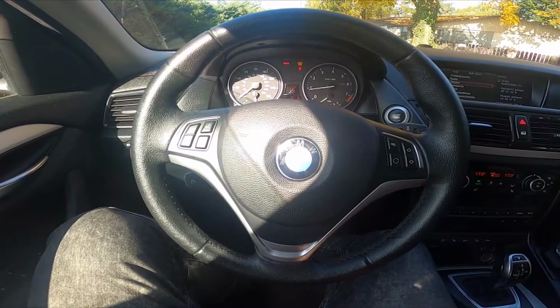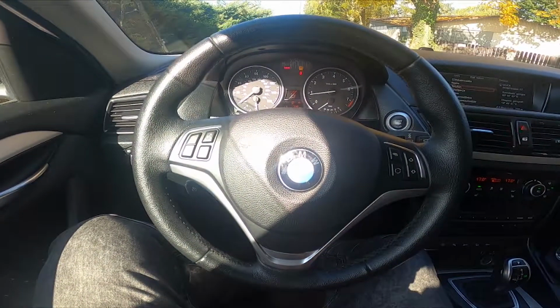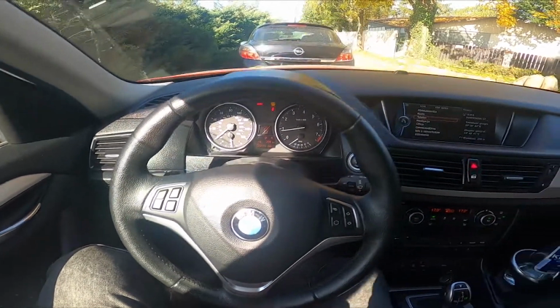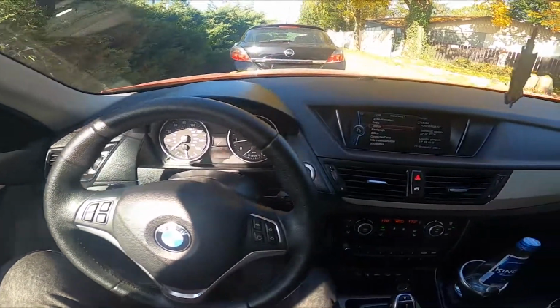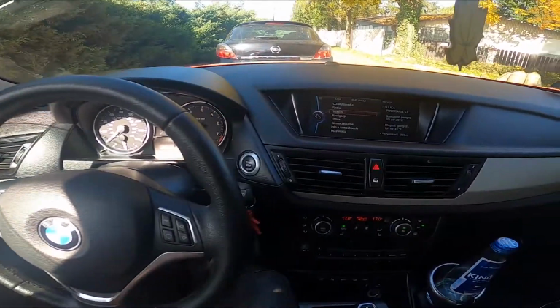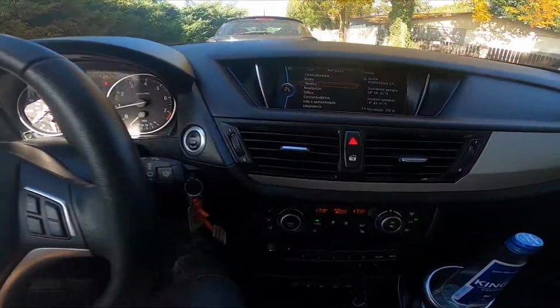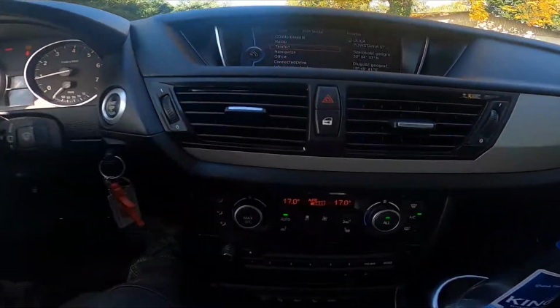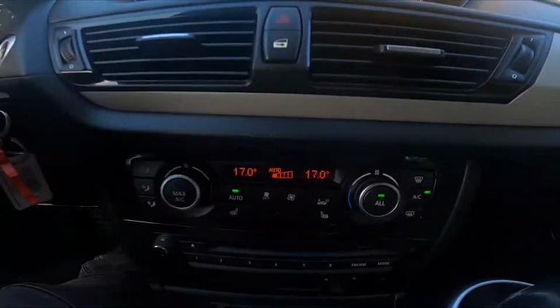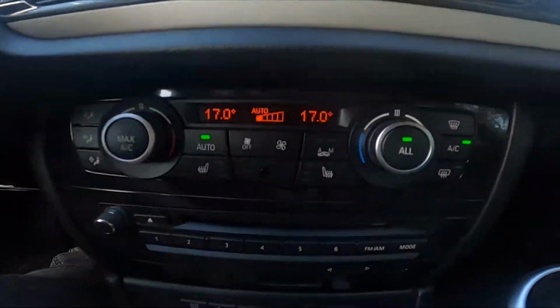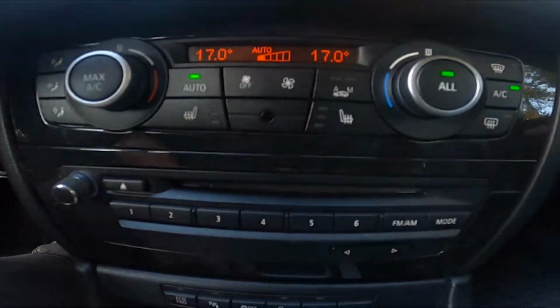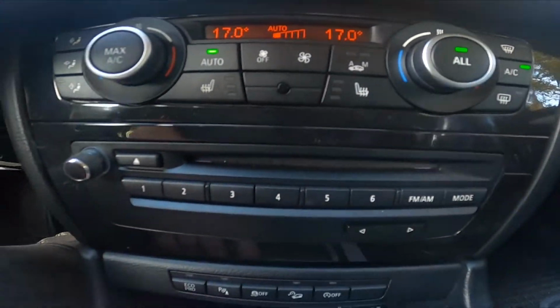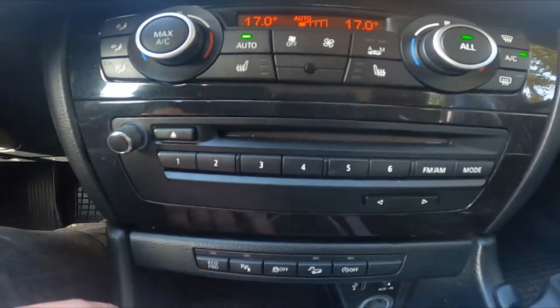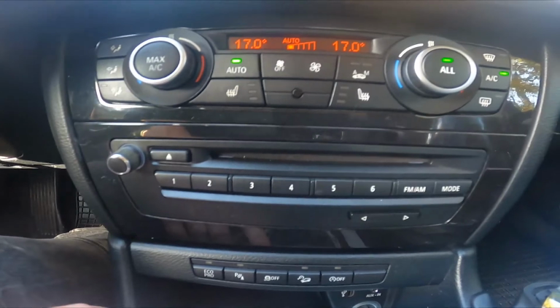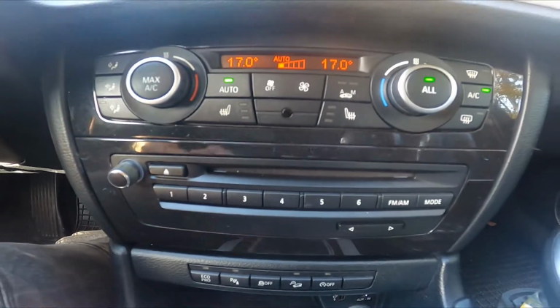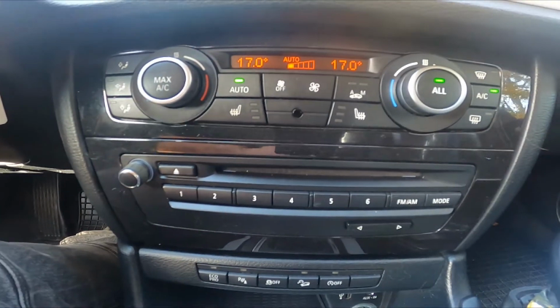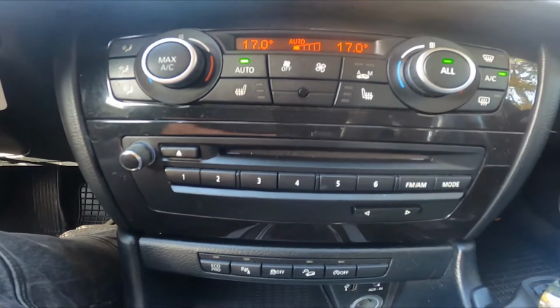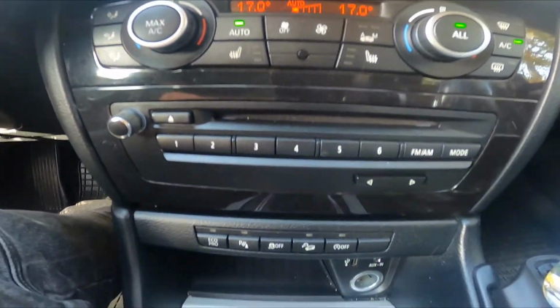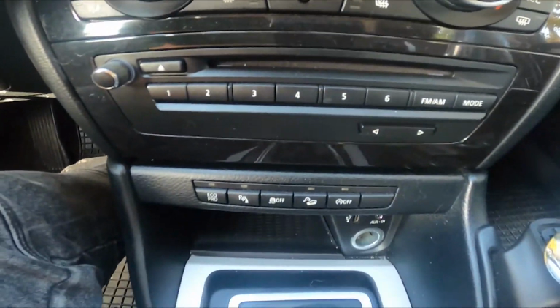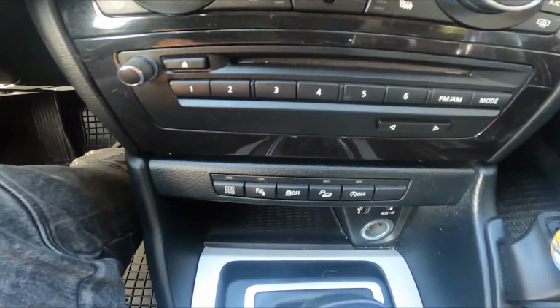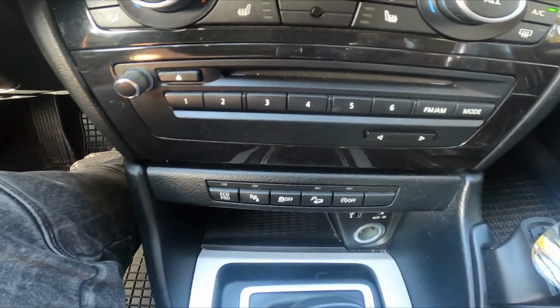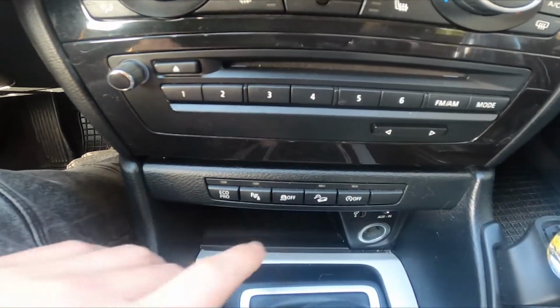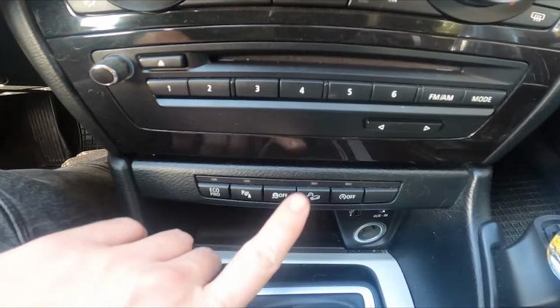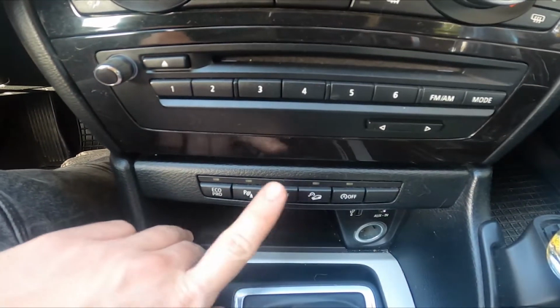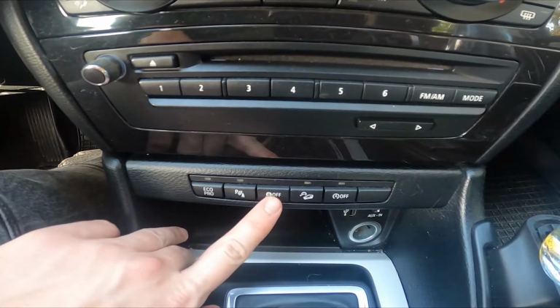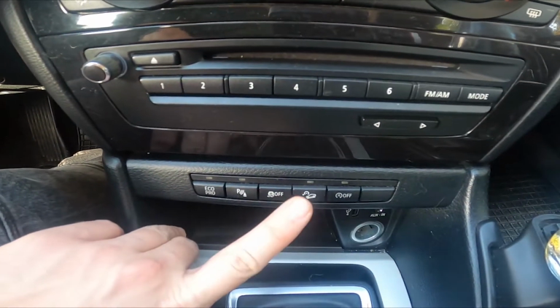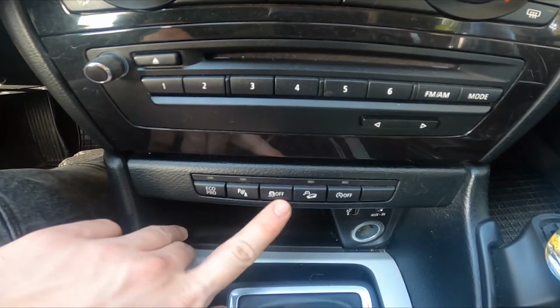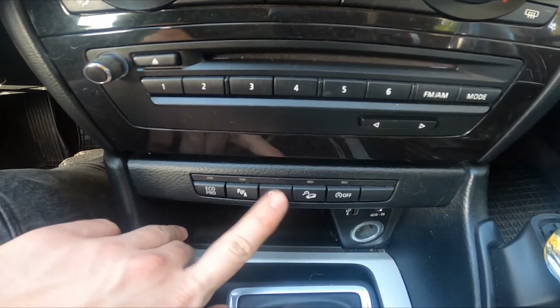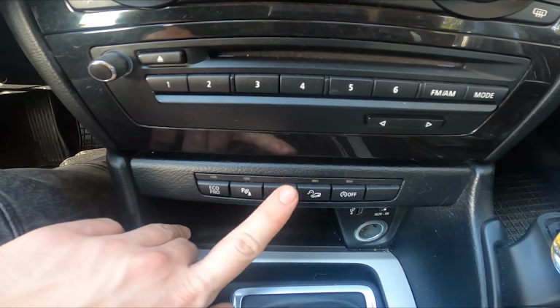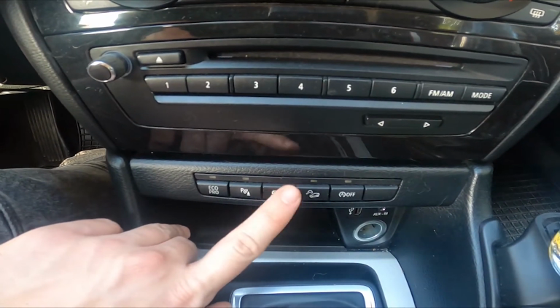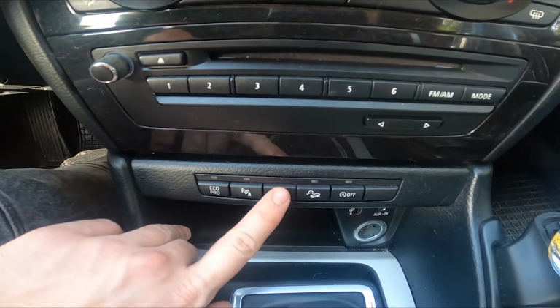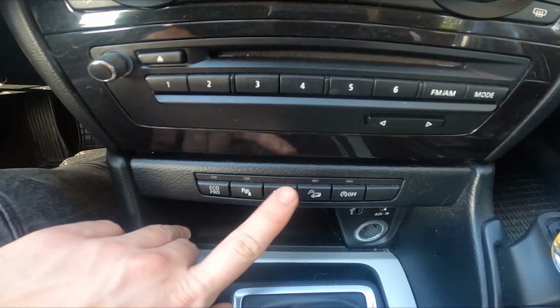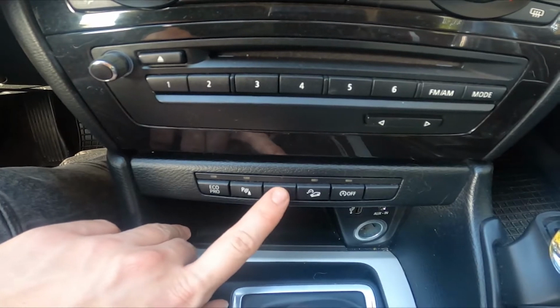In the beginning let's take a look at the panel below climate control. Right here we've got these few buttons. Simply press and hold this button right here.